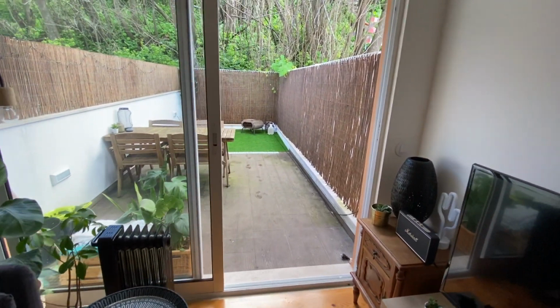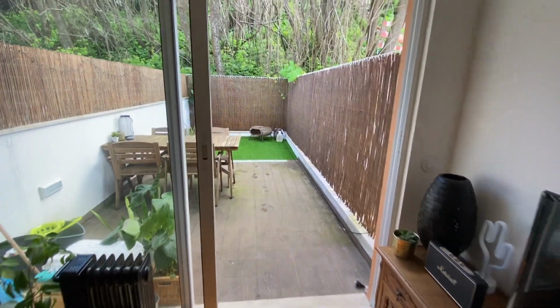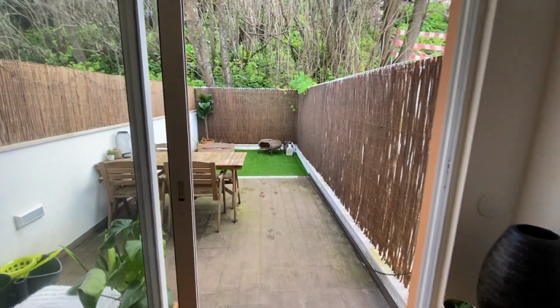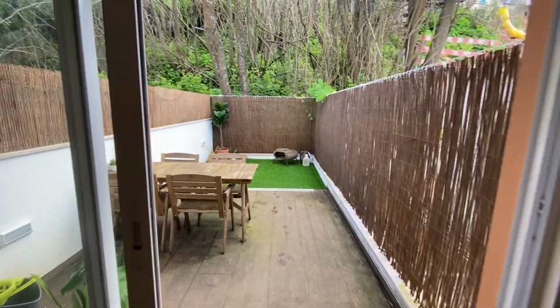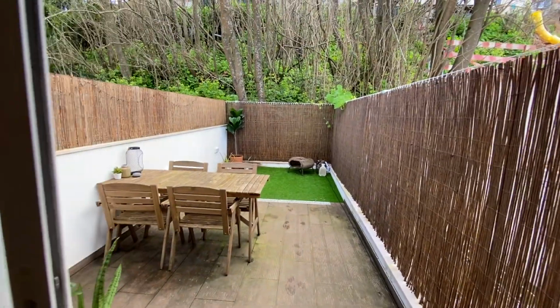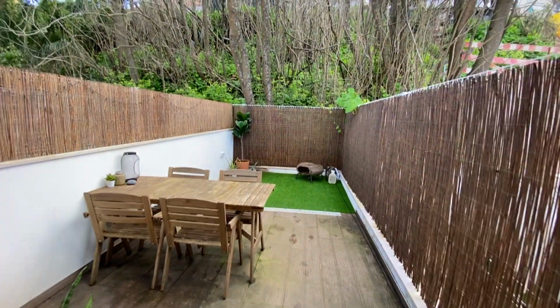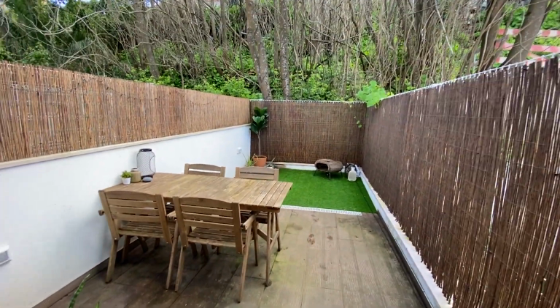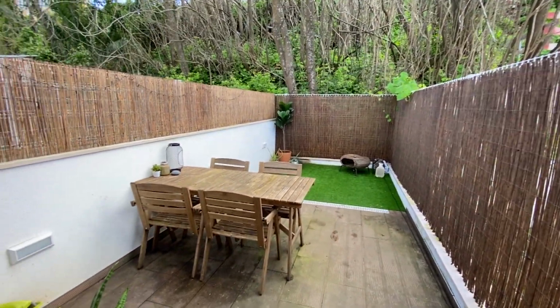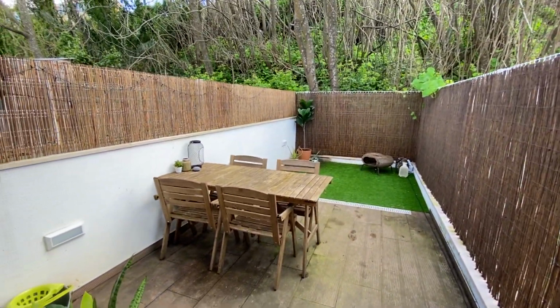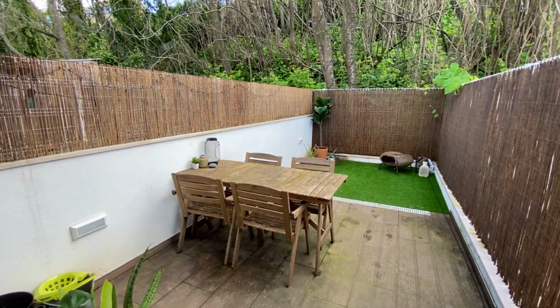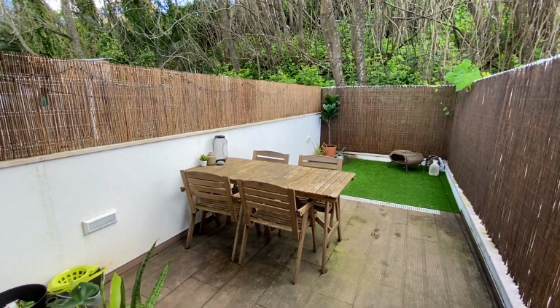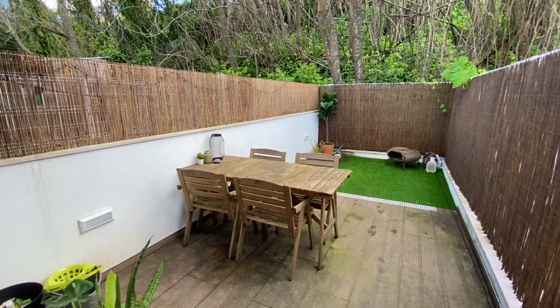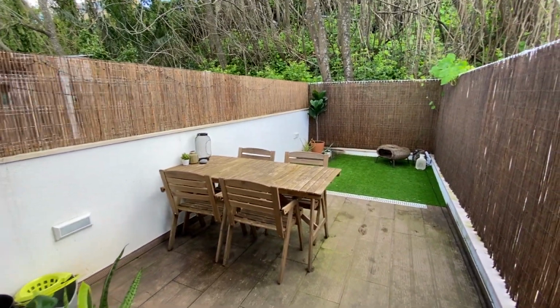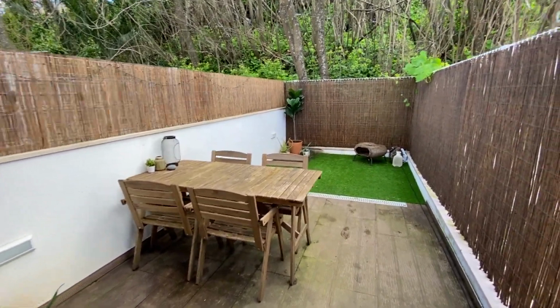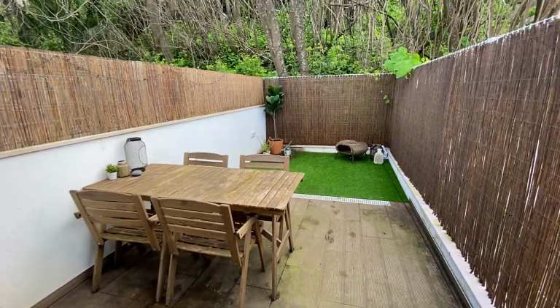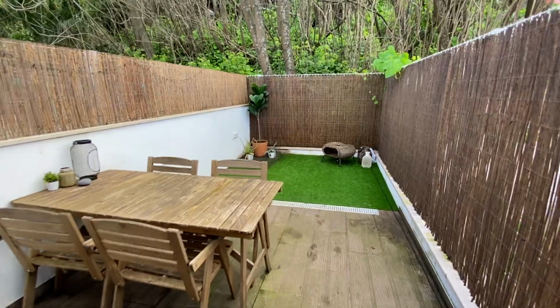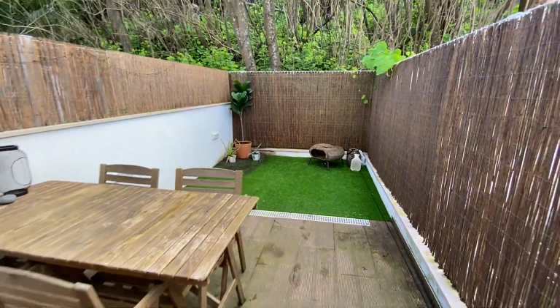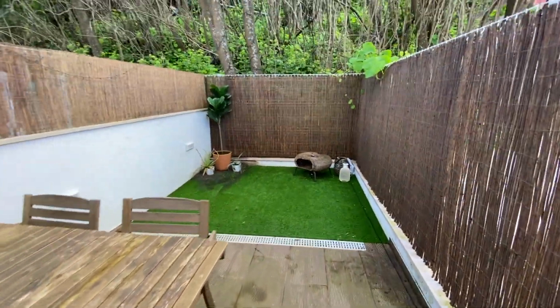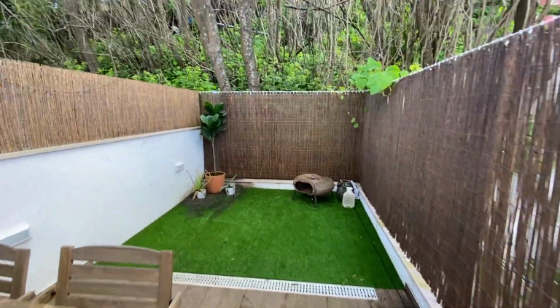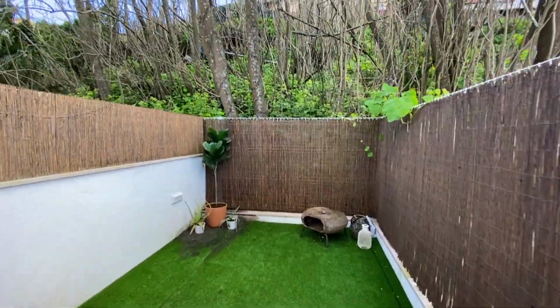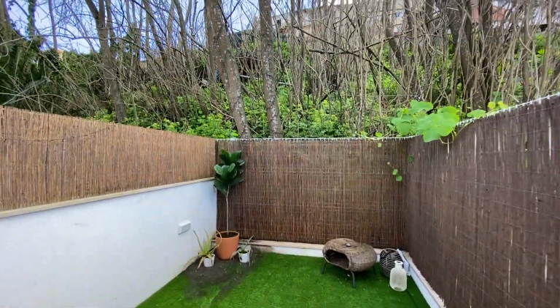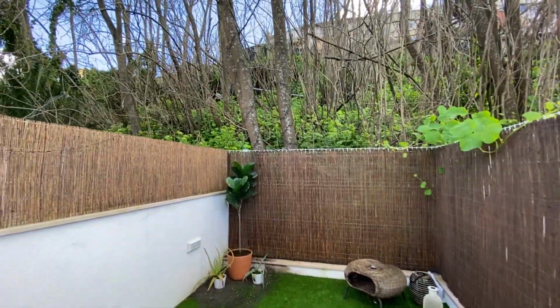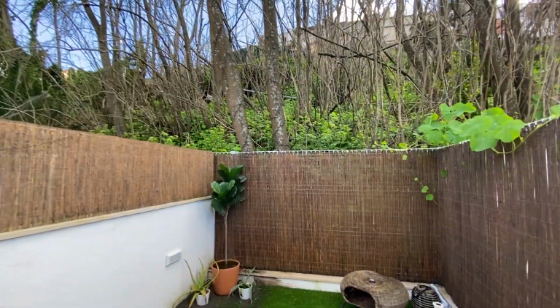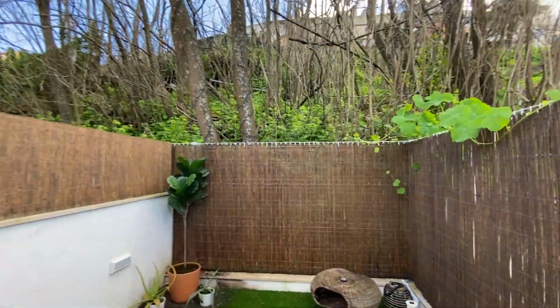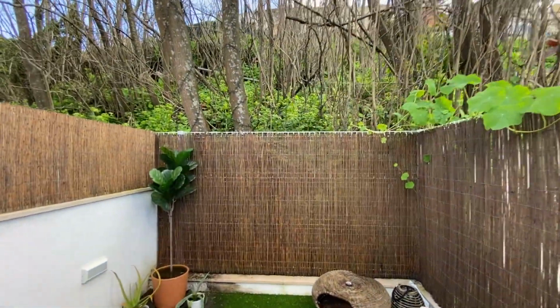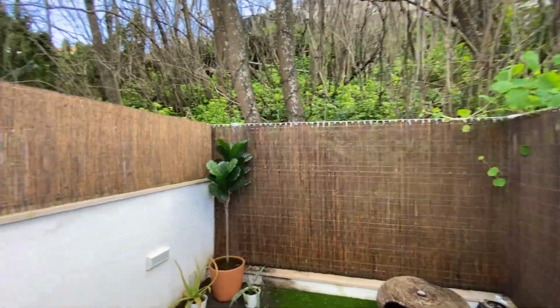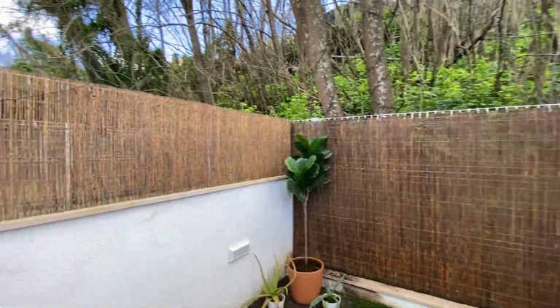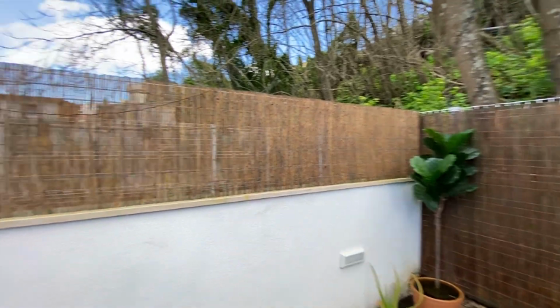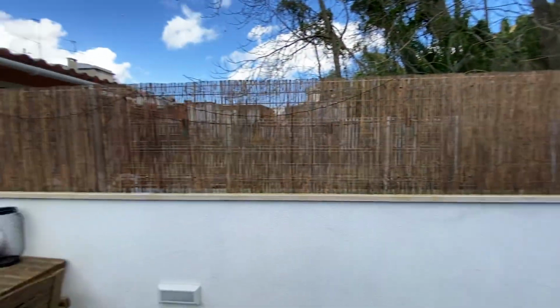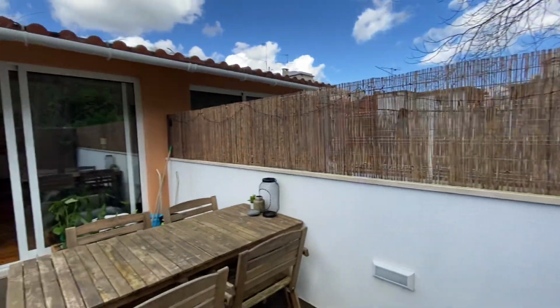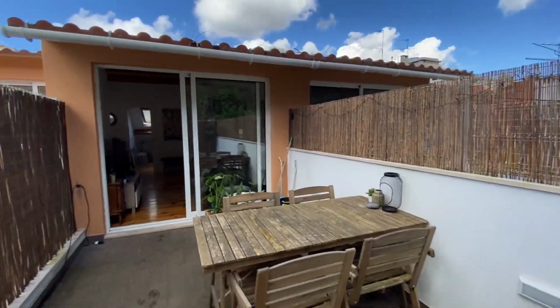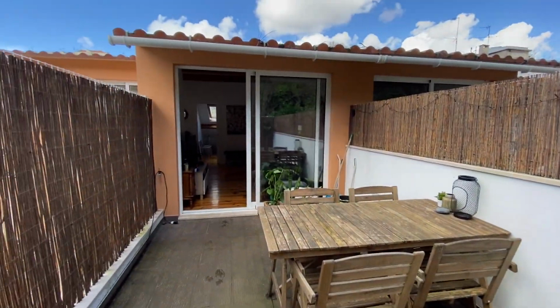And here we have this terrace. We have a table for four. We have a lot of green around — it's very comfortable, very cozy.